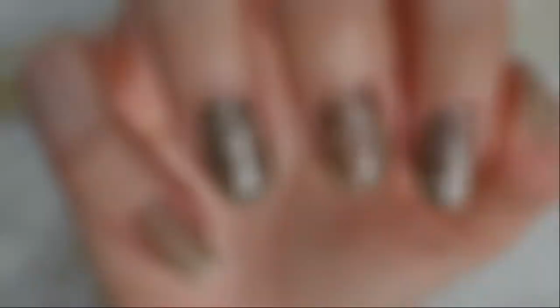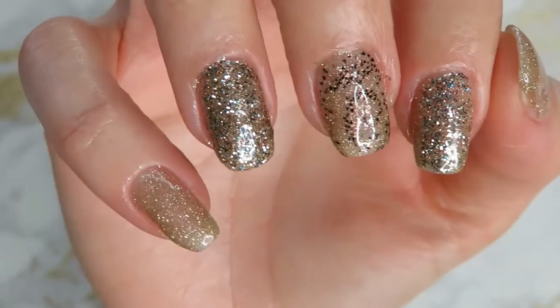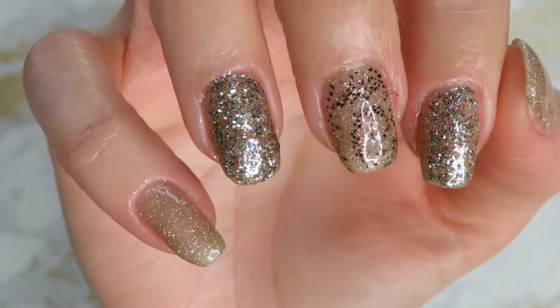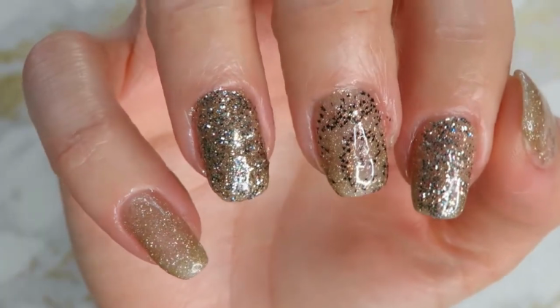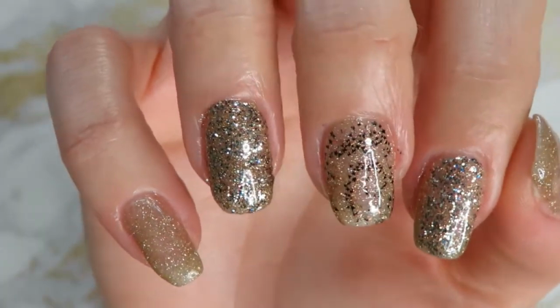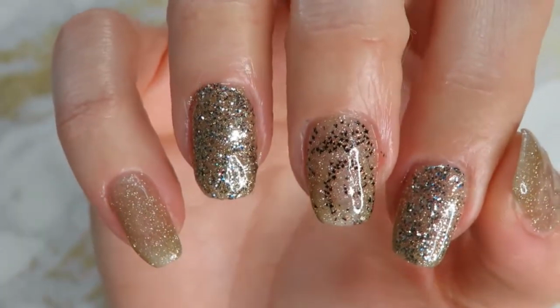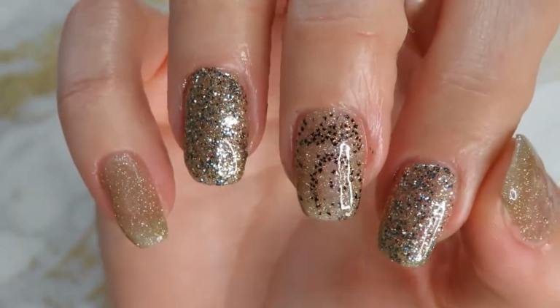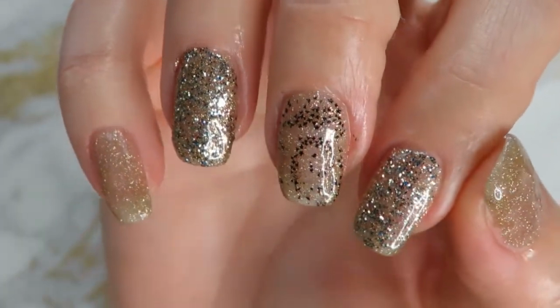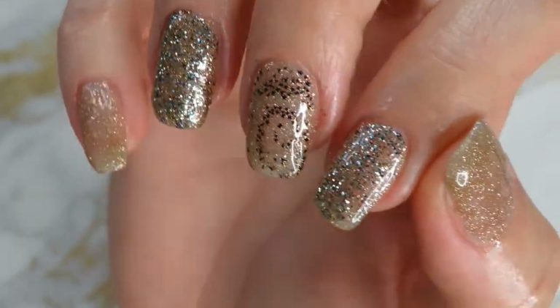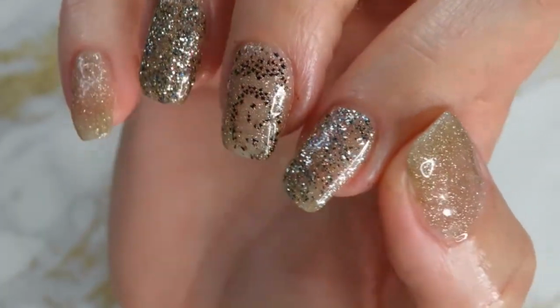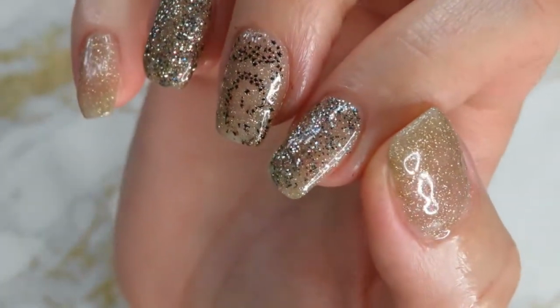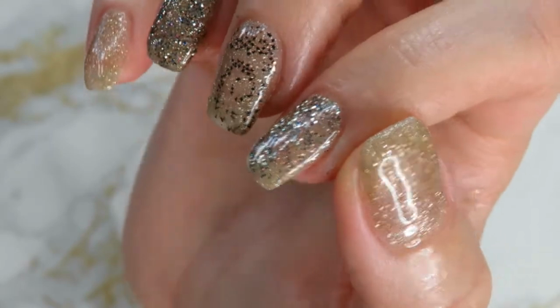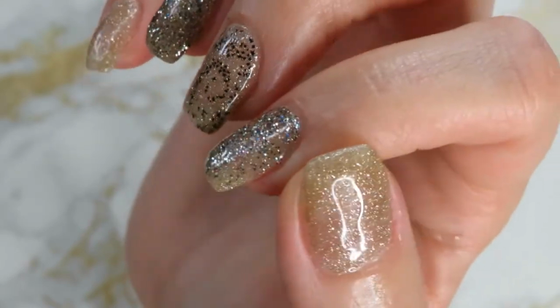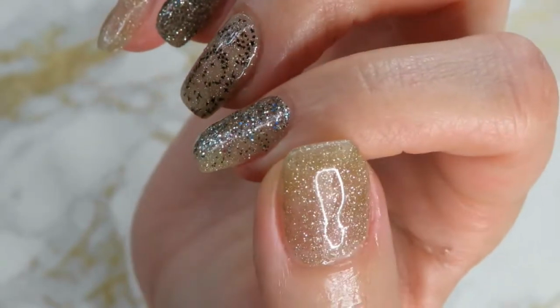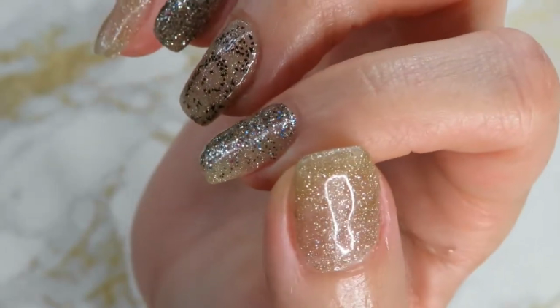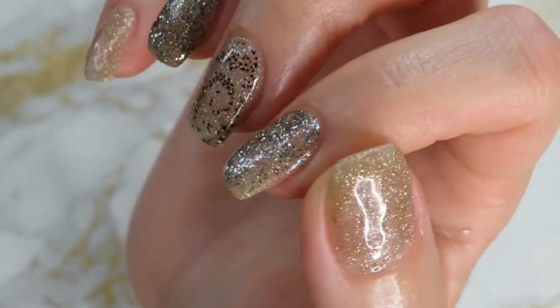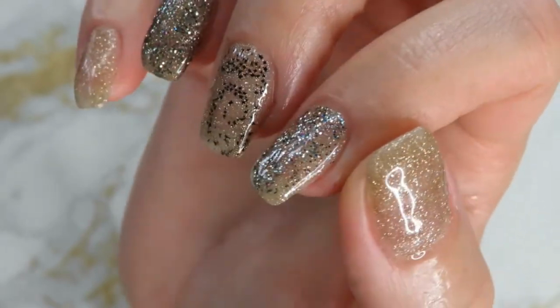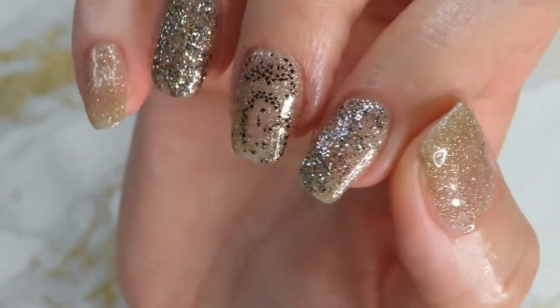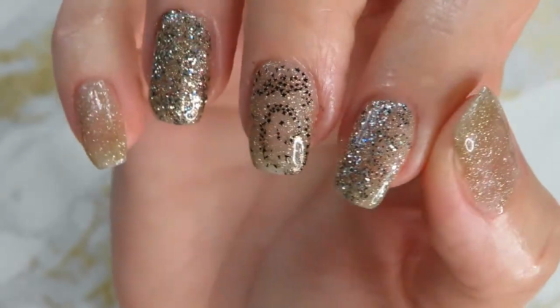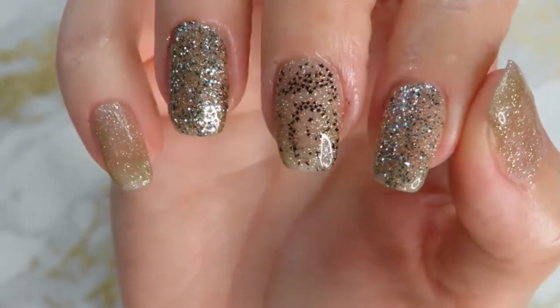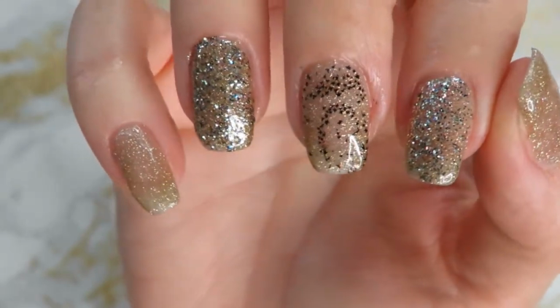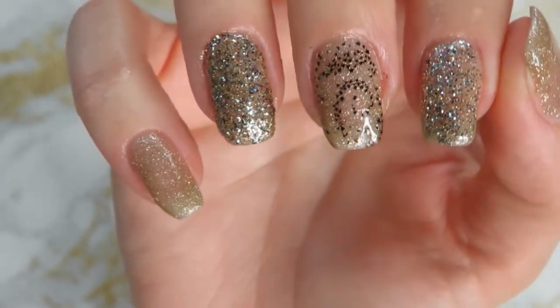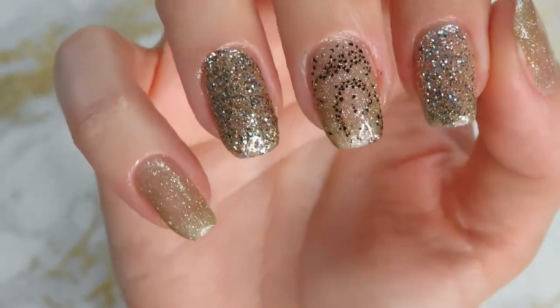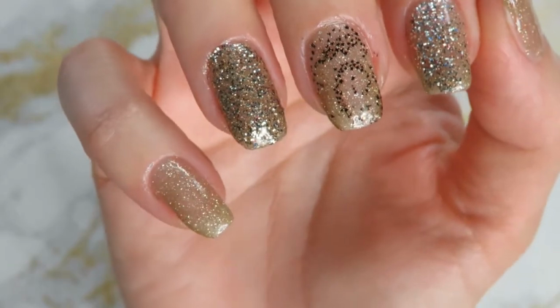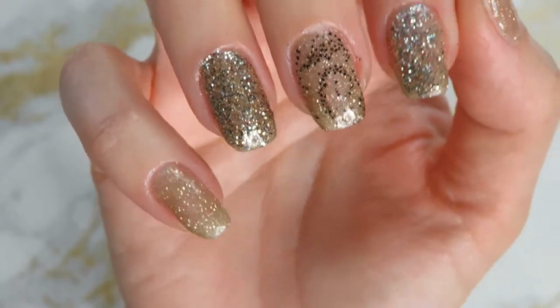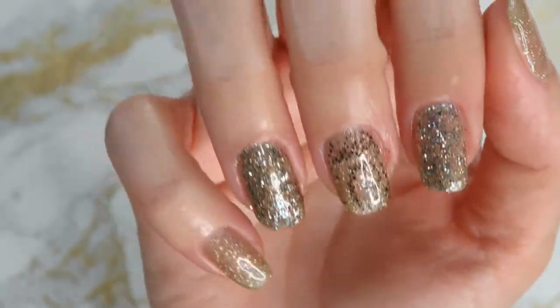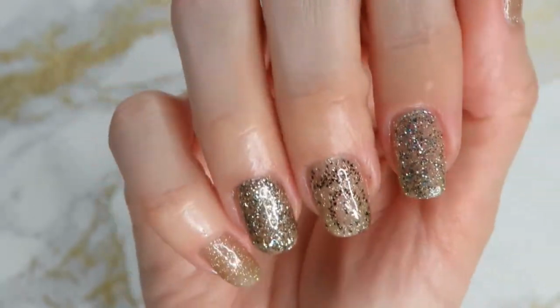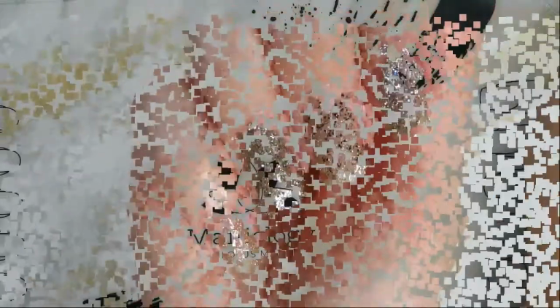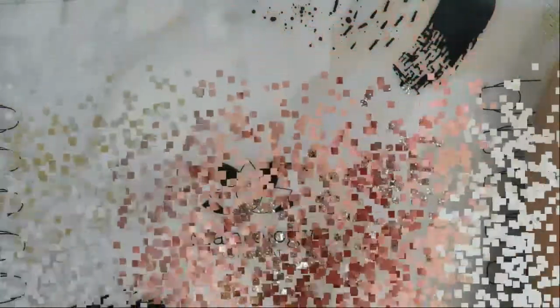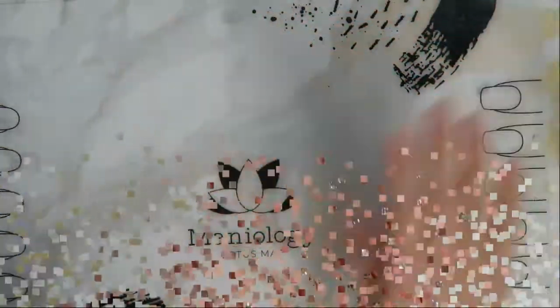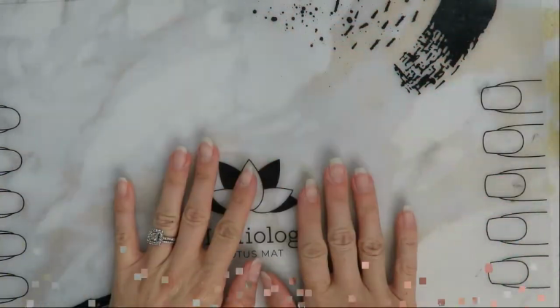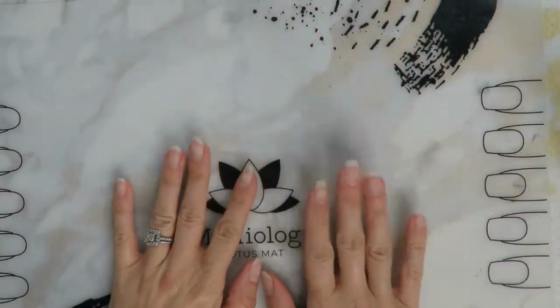Hey everybody, welcome back! If you are new here, hi, my name is Amber. Today we are going to be doing this super easy gel mani in honor of New Year's — so happy New Year everybody!